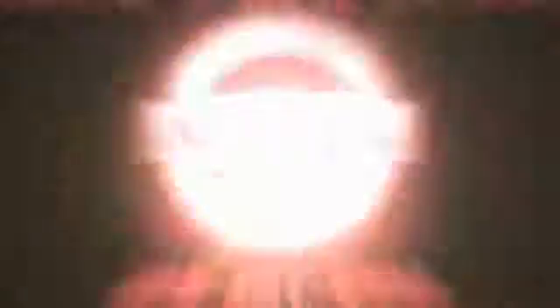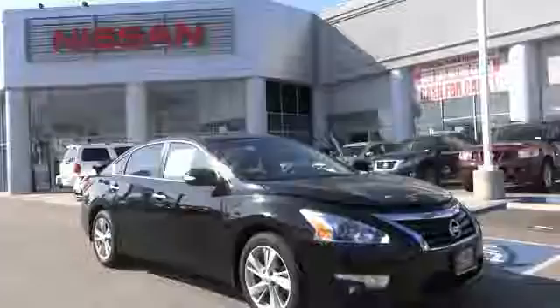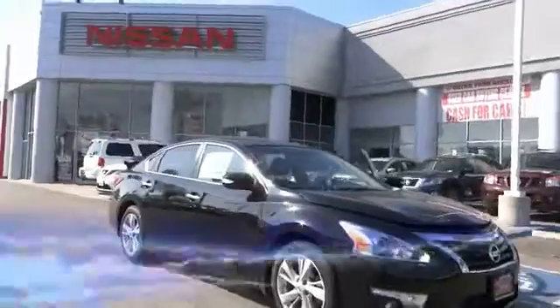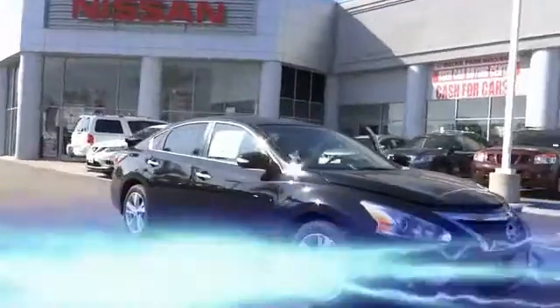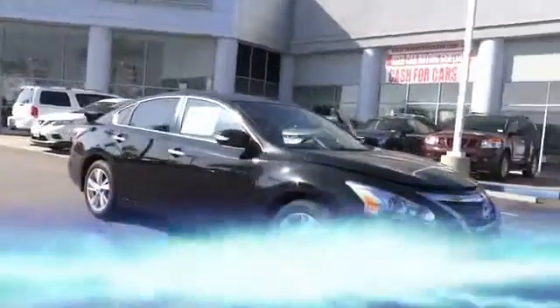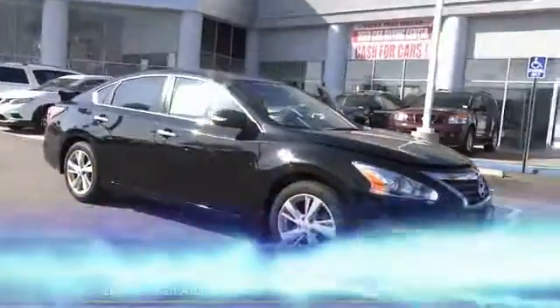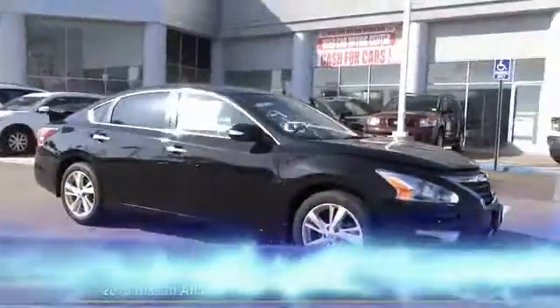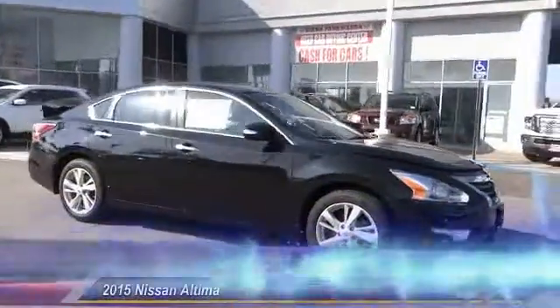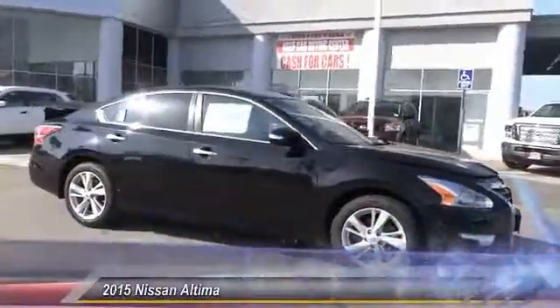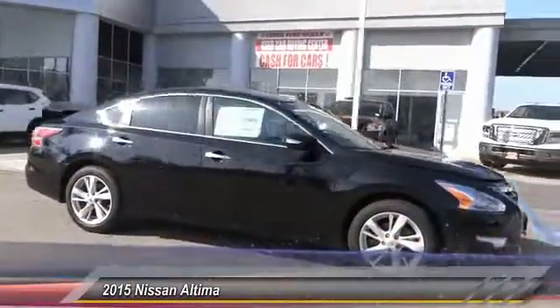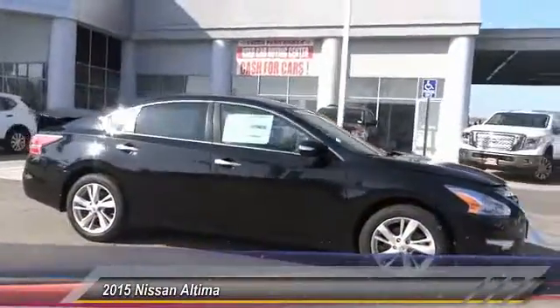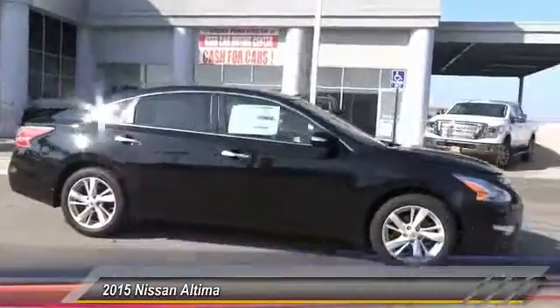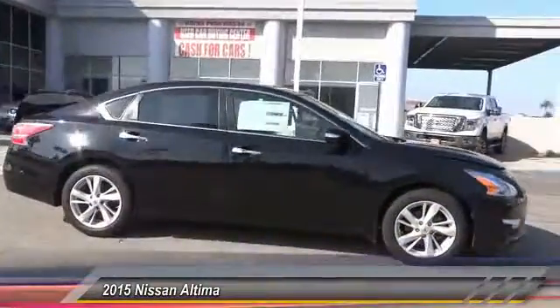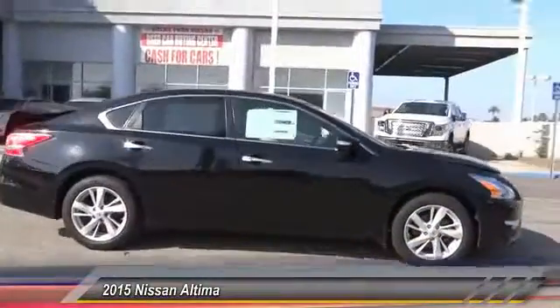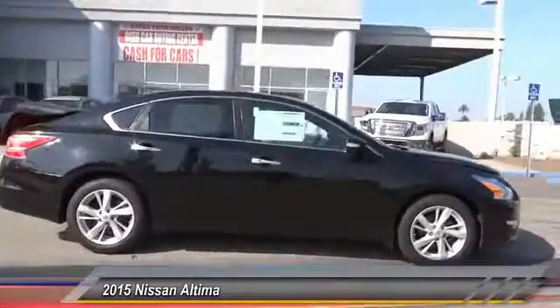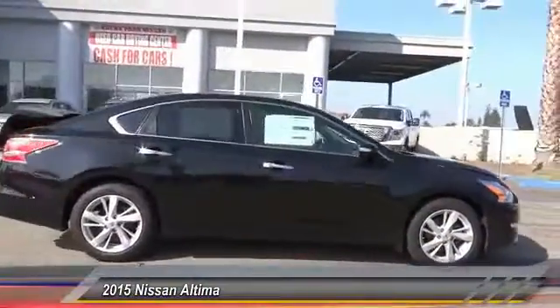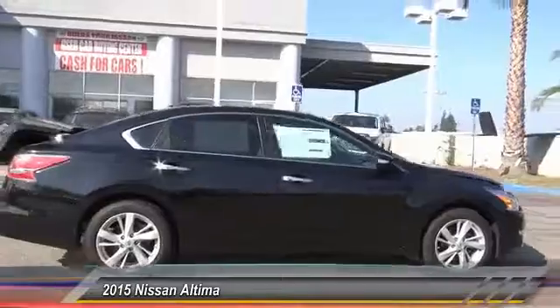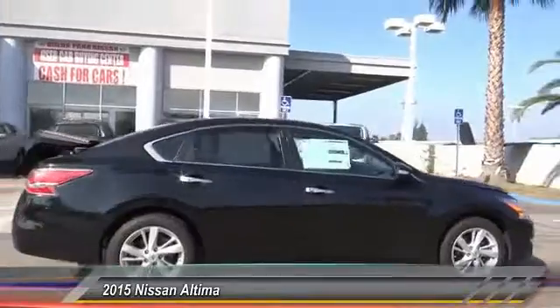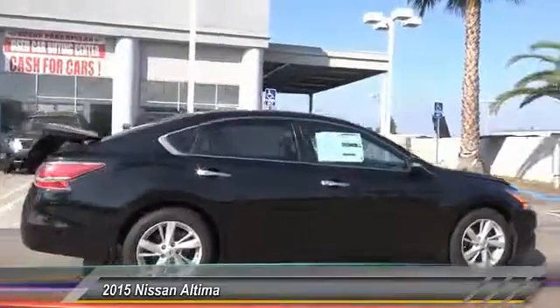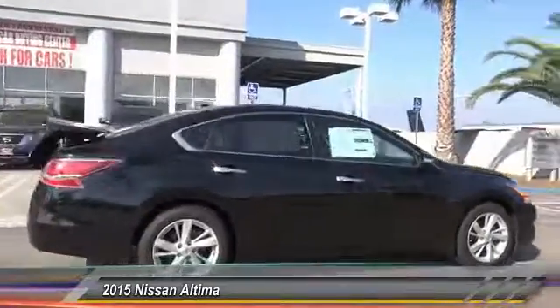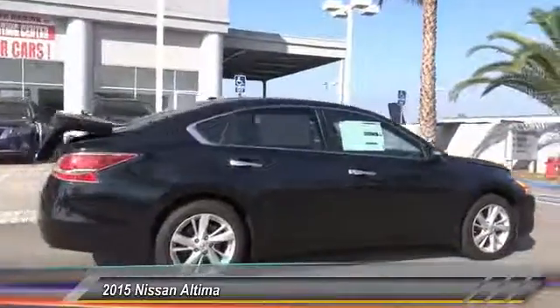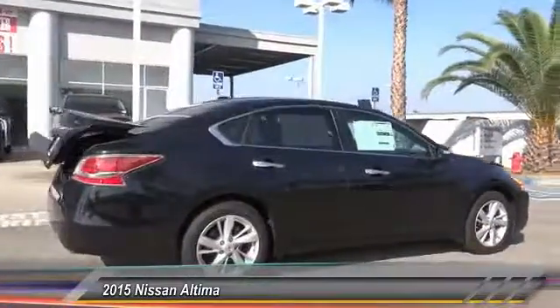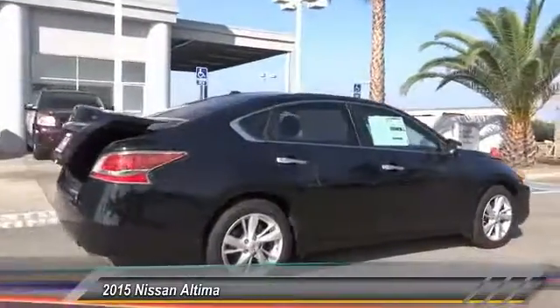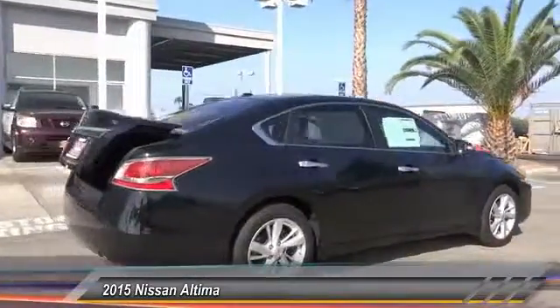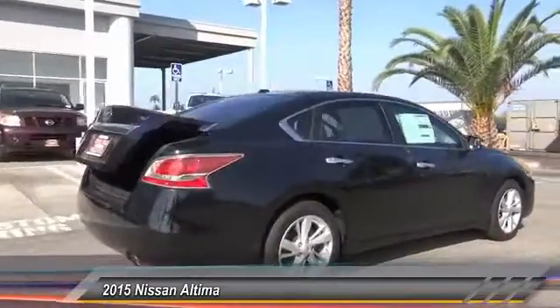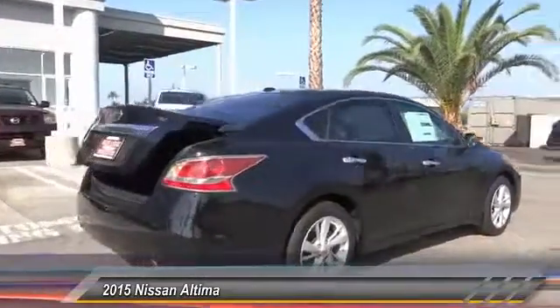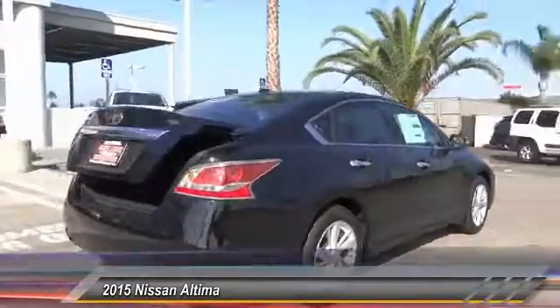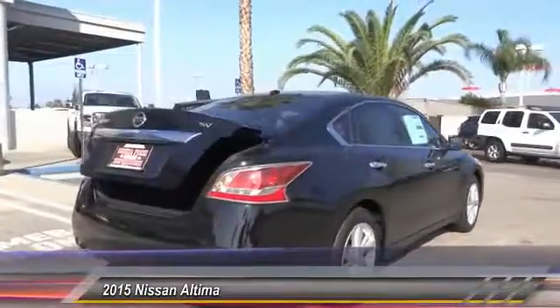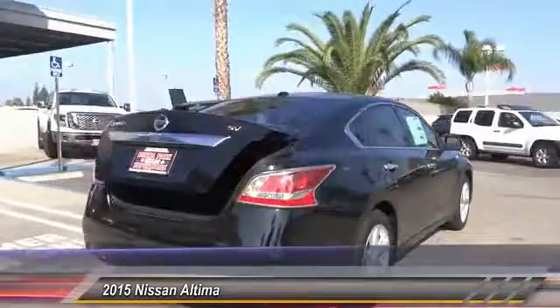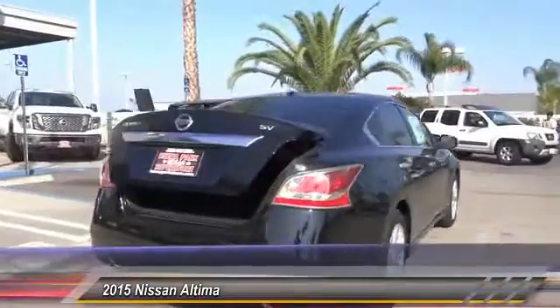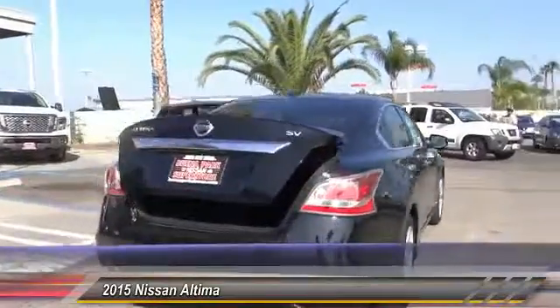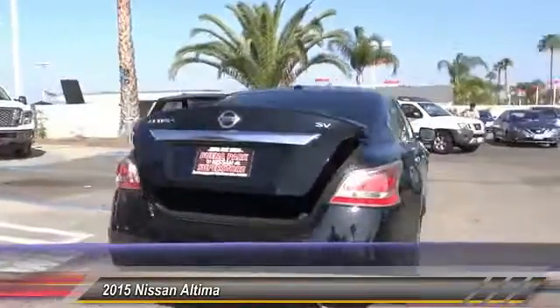The 2015 Ultima. The Nissan Ultima offers advanced features to make life easier, including push button ignition, which comes standard.